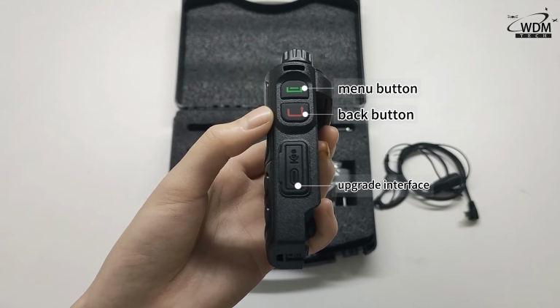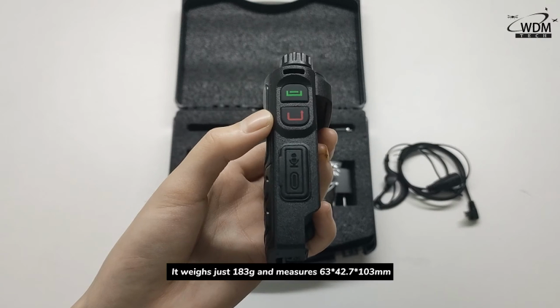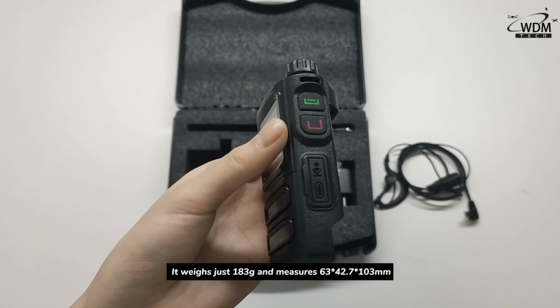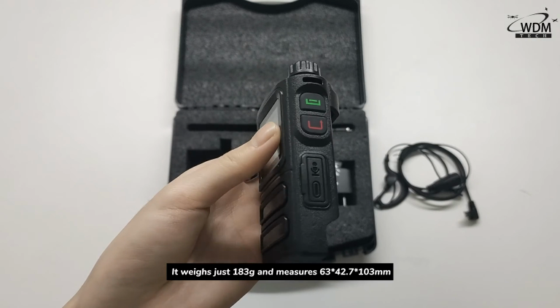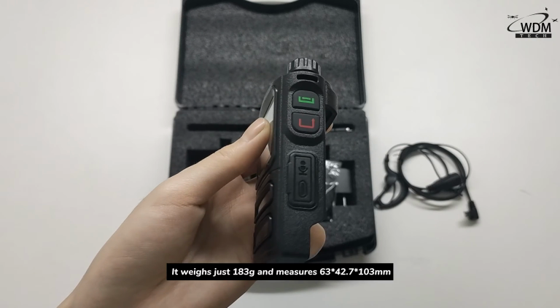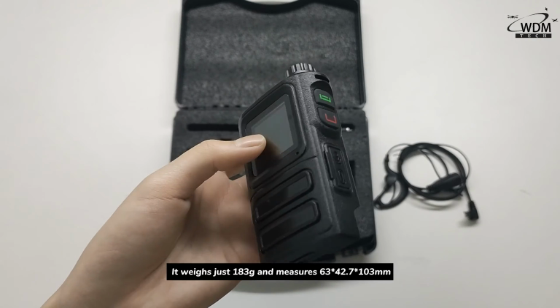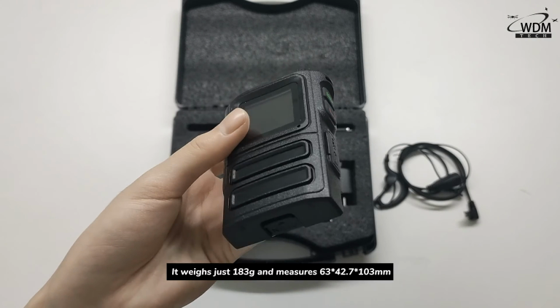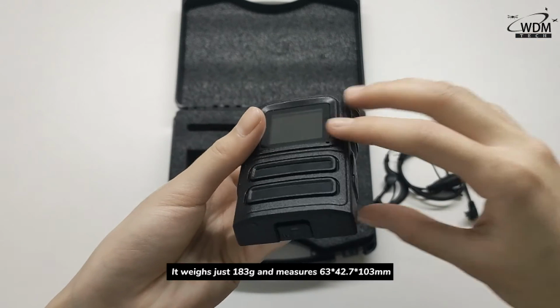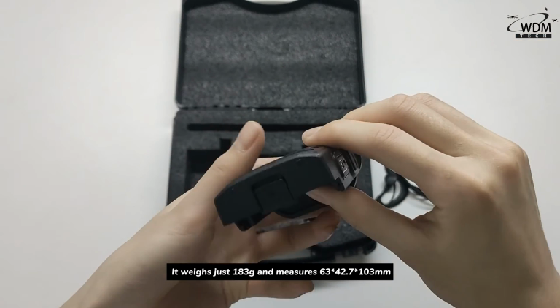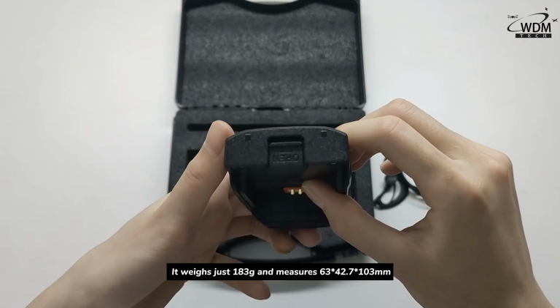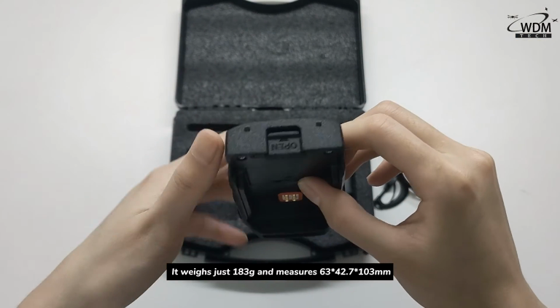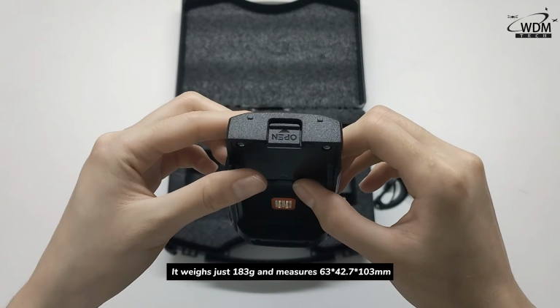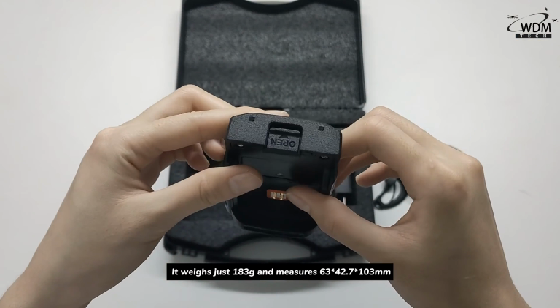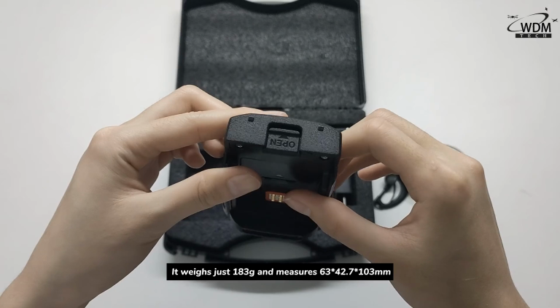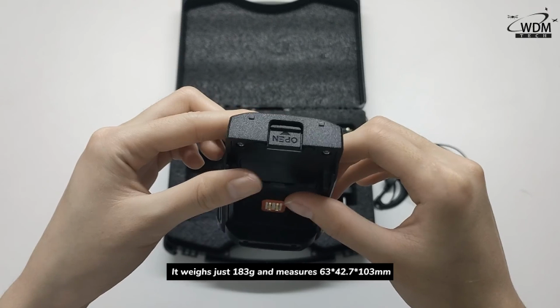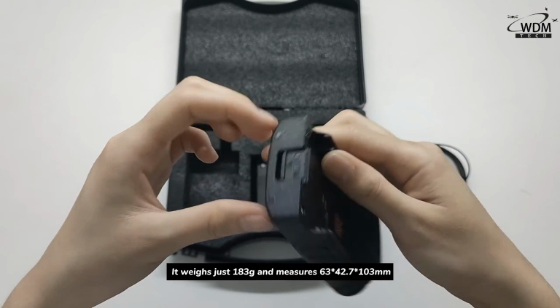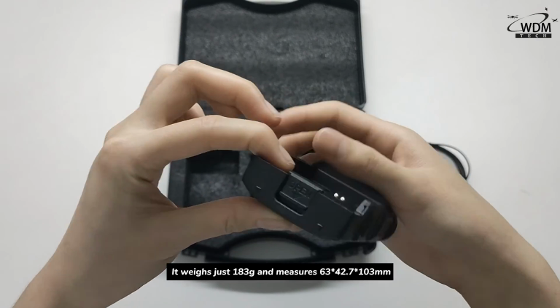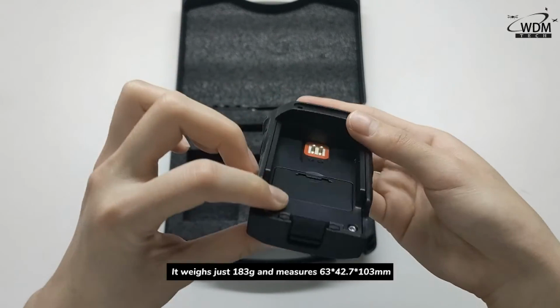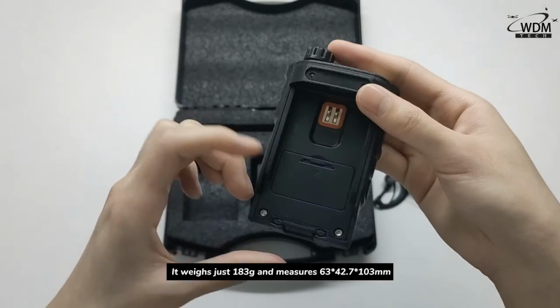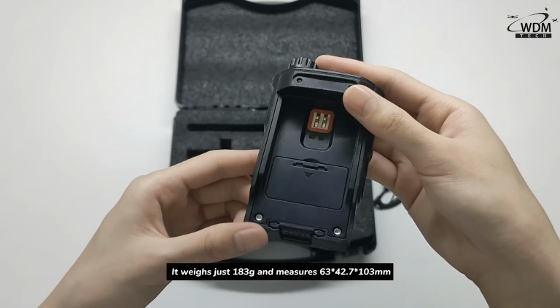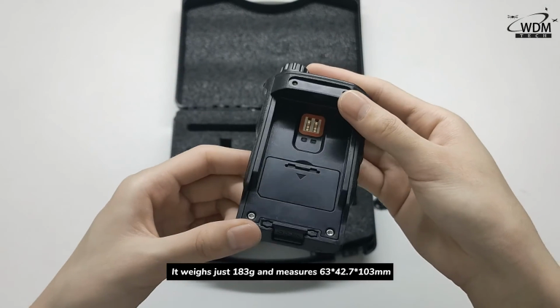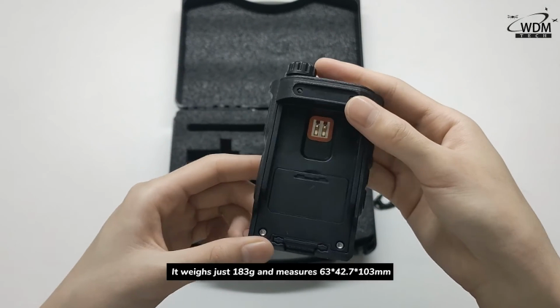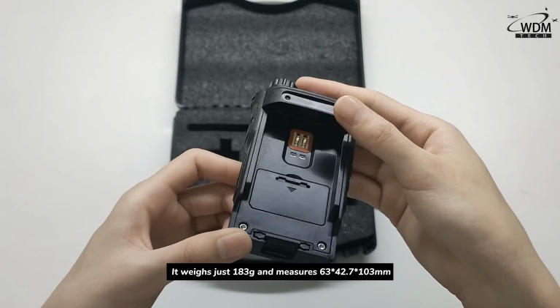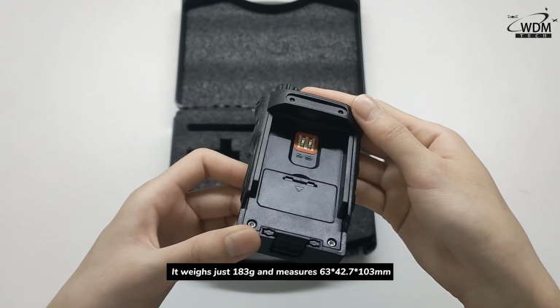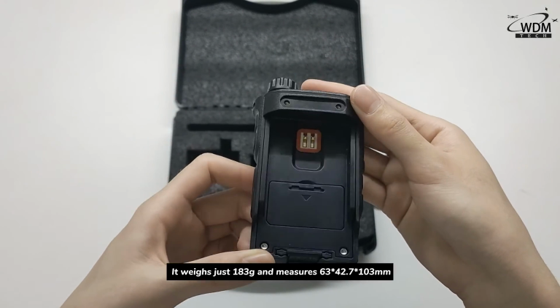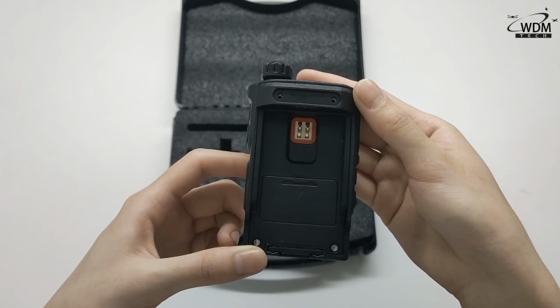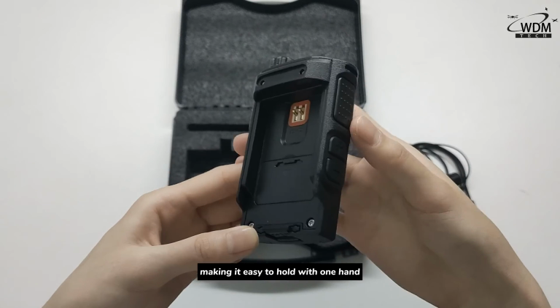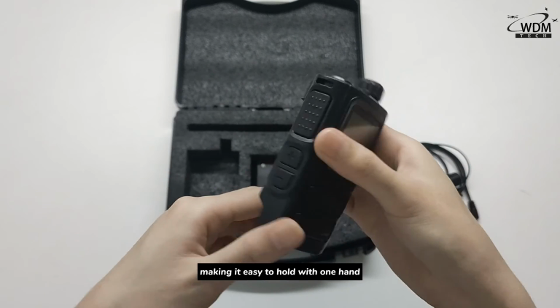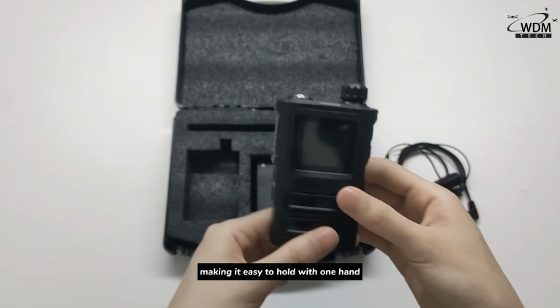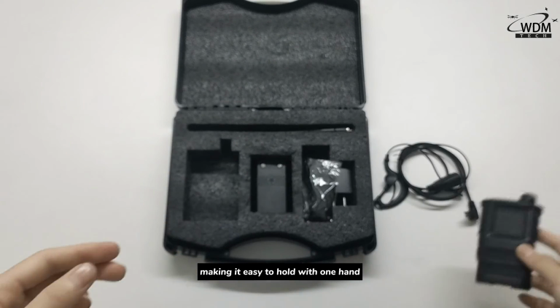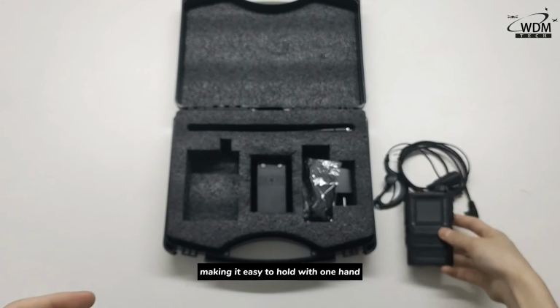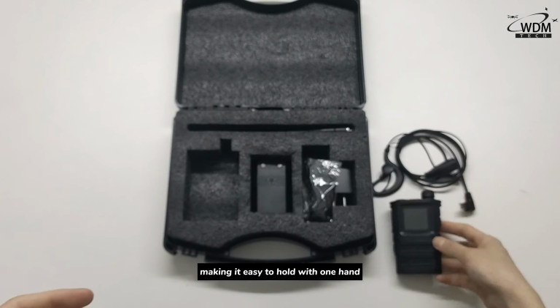It weighs just 183 grams and measures 63 x 42.7 x 103 mm, making it easy to hold with one hand.